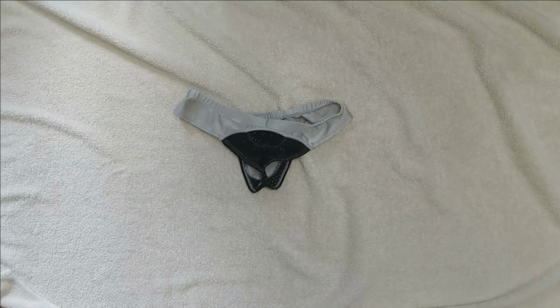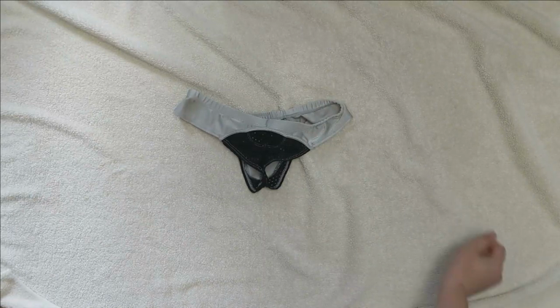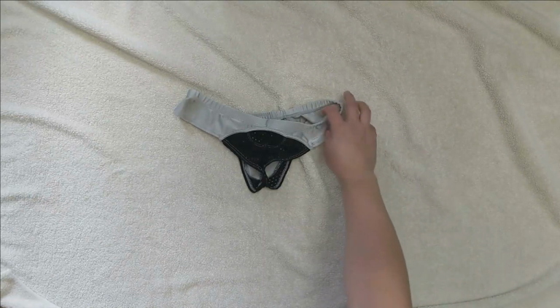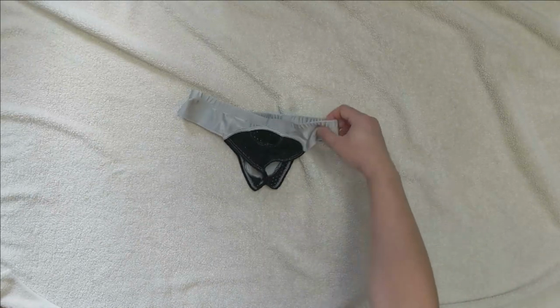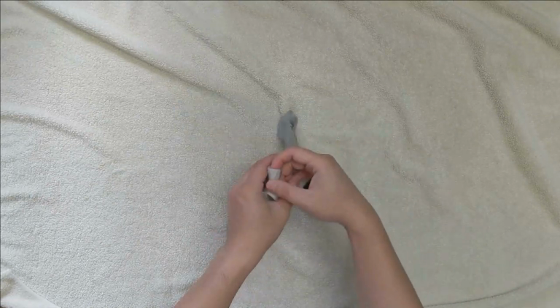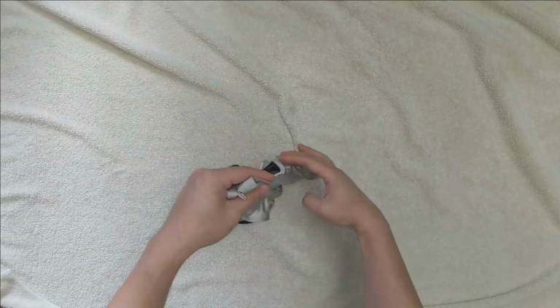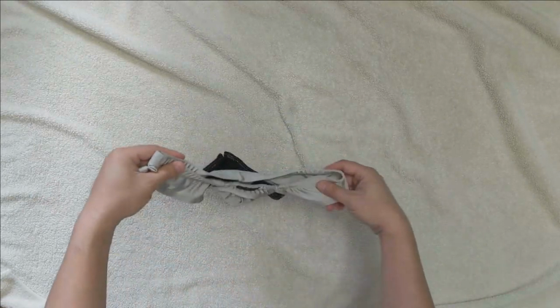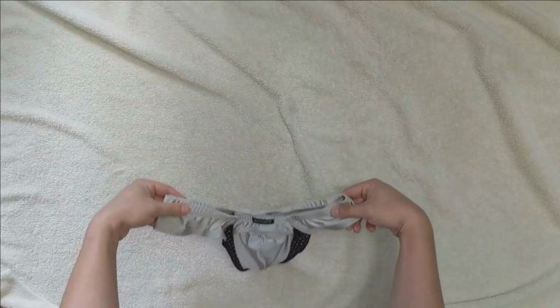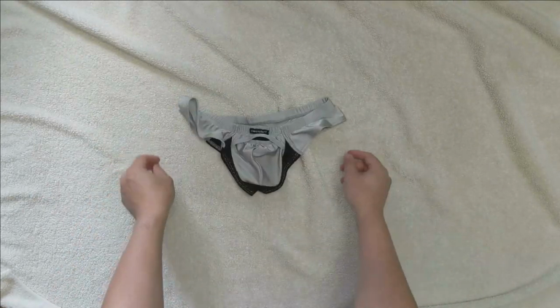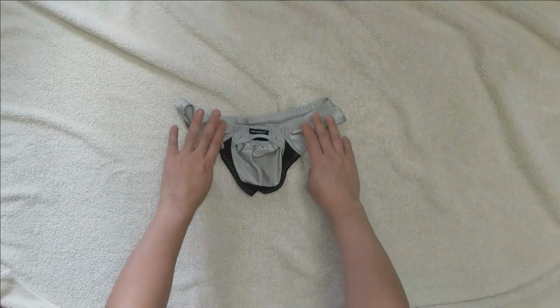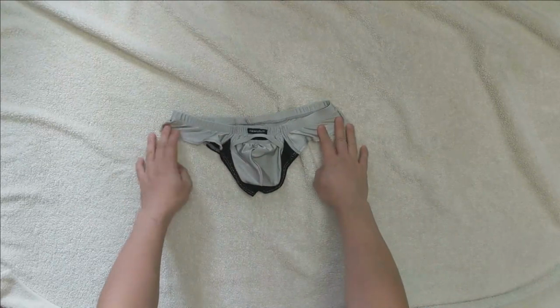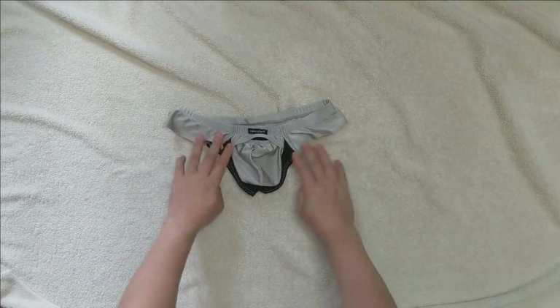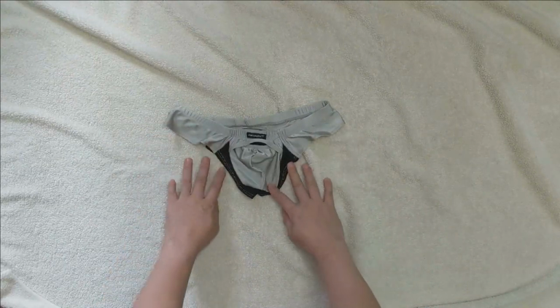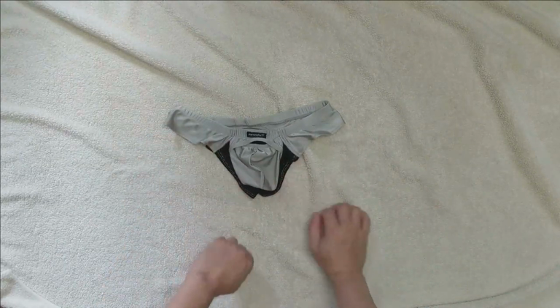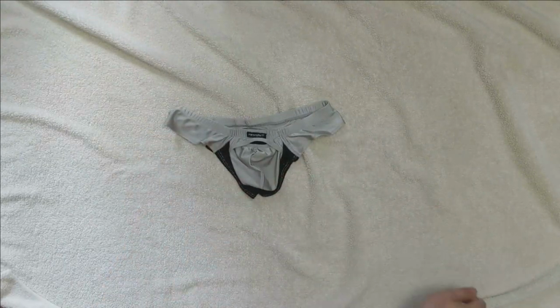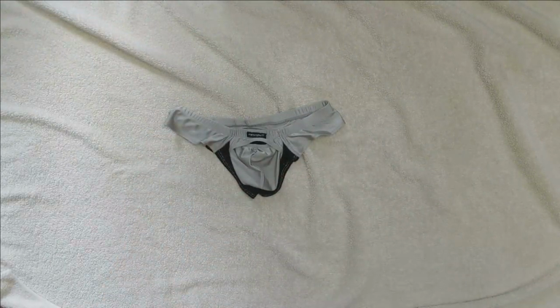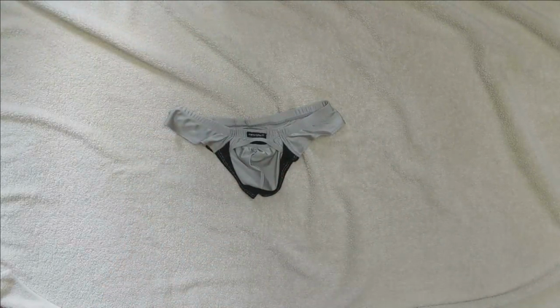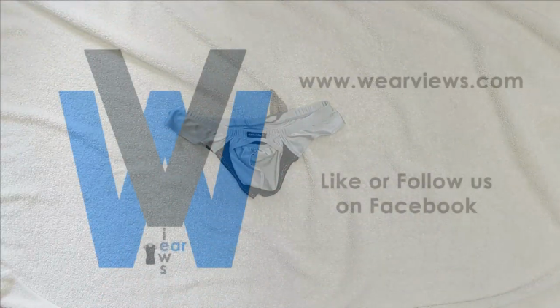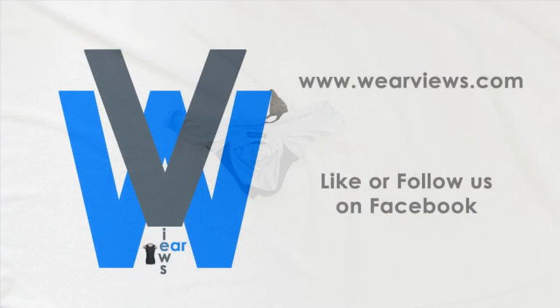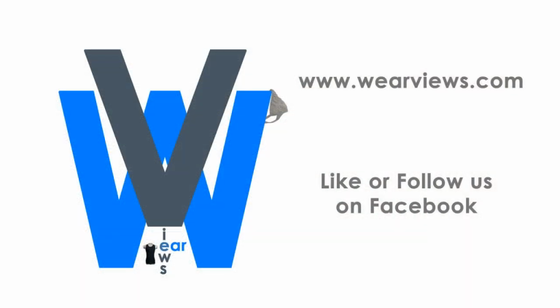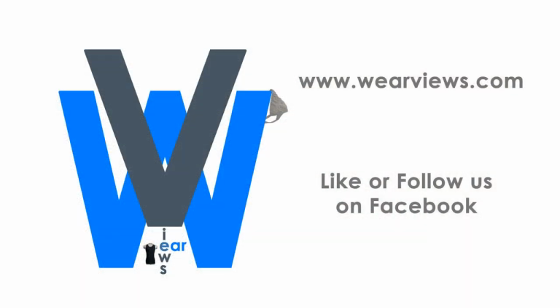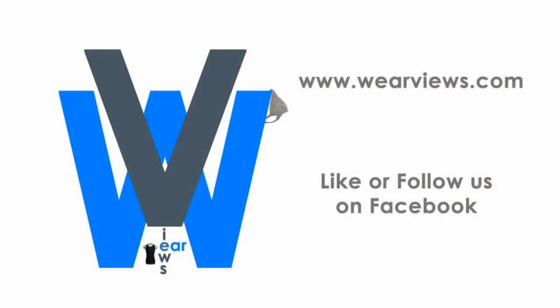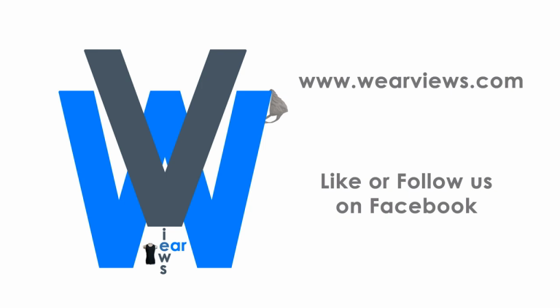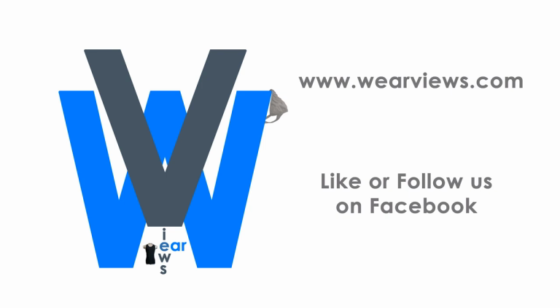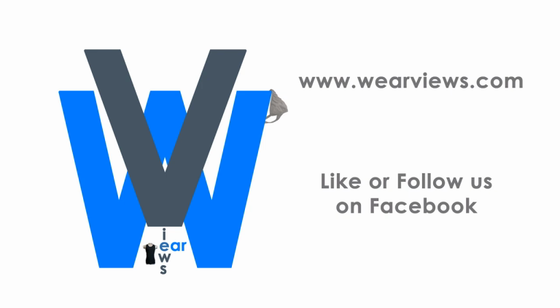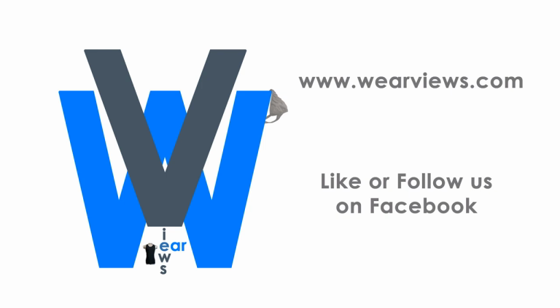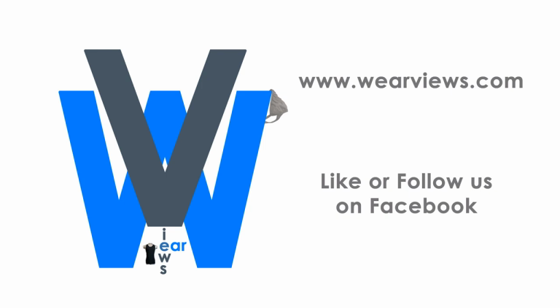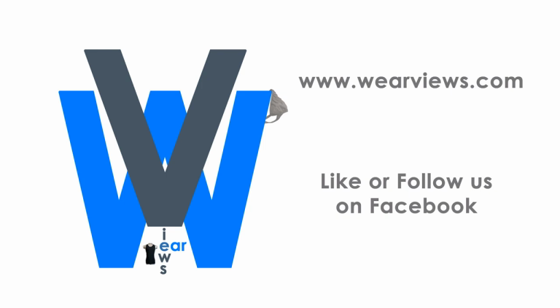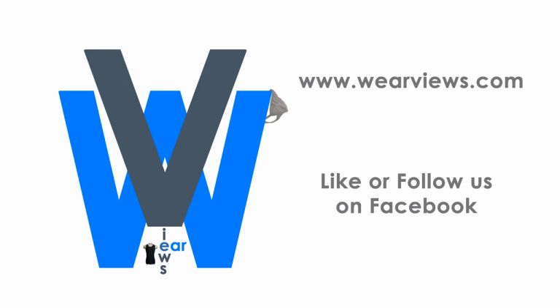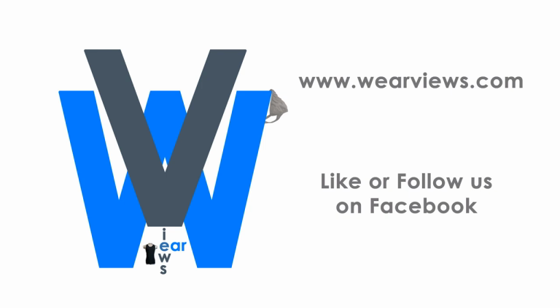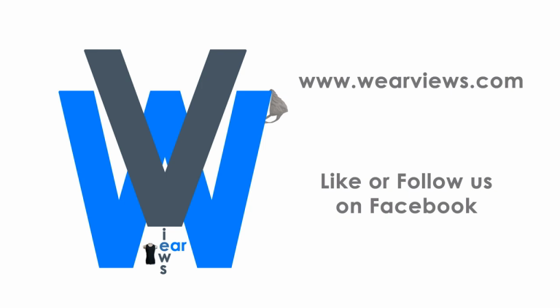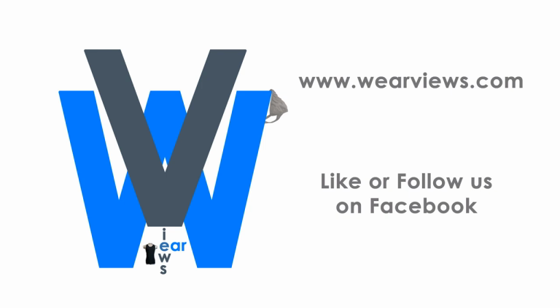Do you think that this pair looks and makes you feel sexy when wearing them? Visit our site for many honest reviews of men's underwear with nothing to hide. Follow and like us on Facebook or Instagram to get up-to-date reviews from our team.